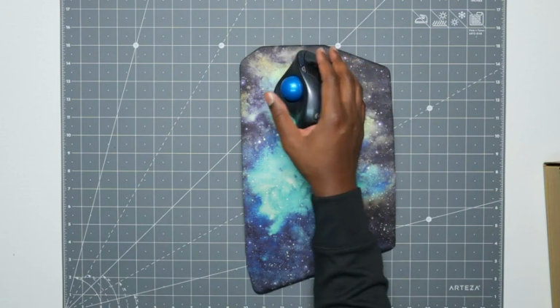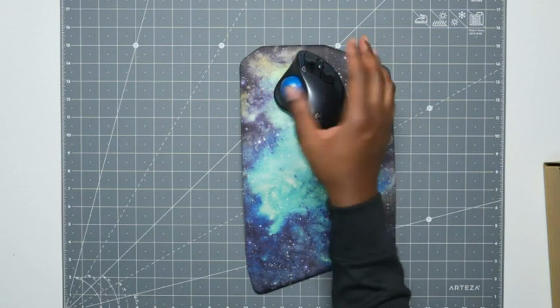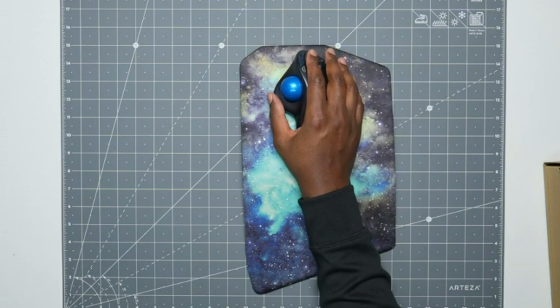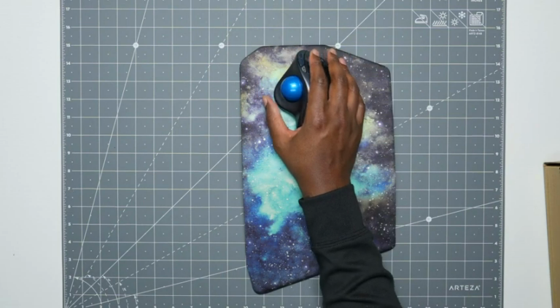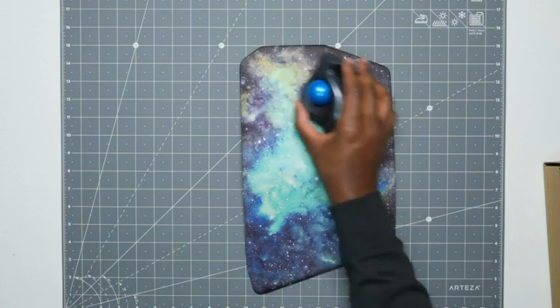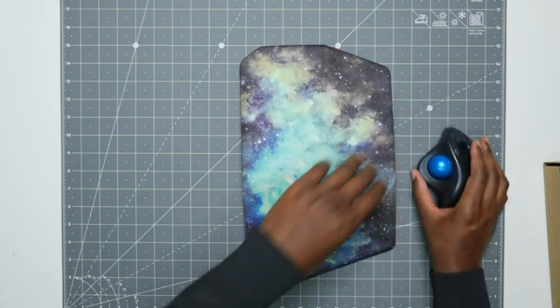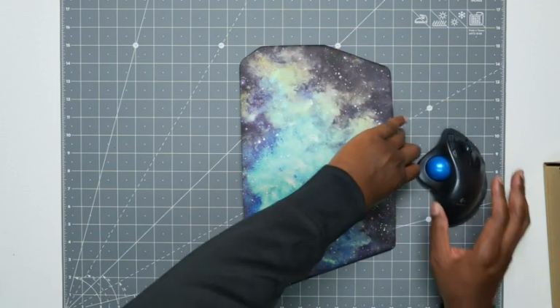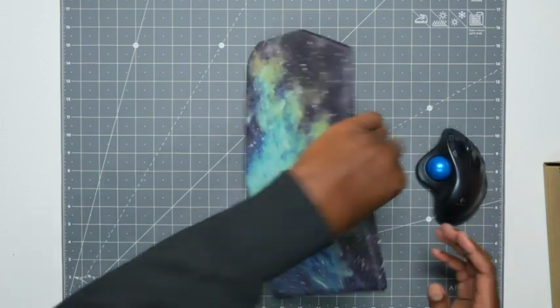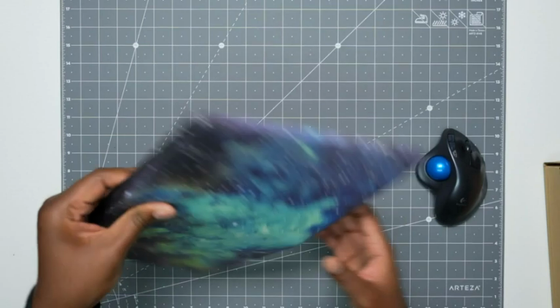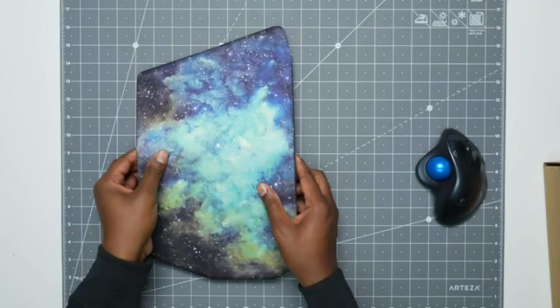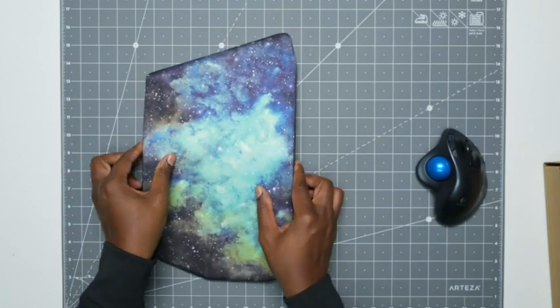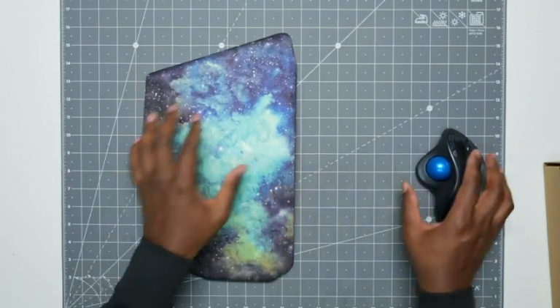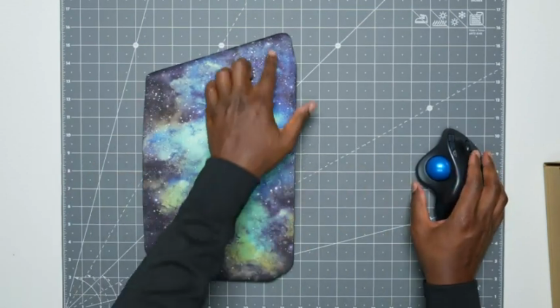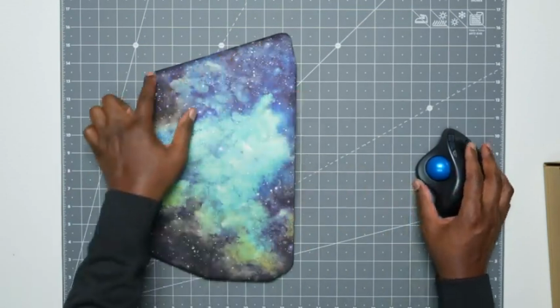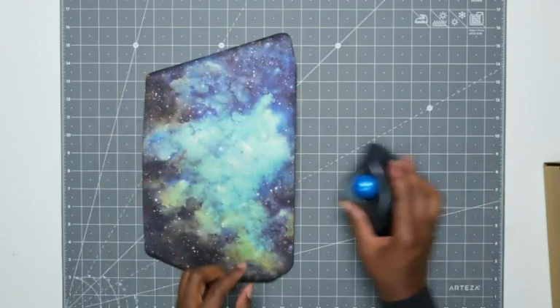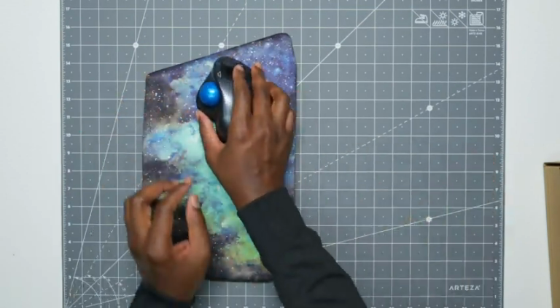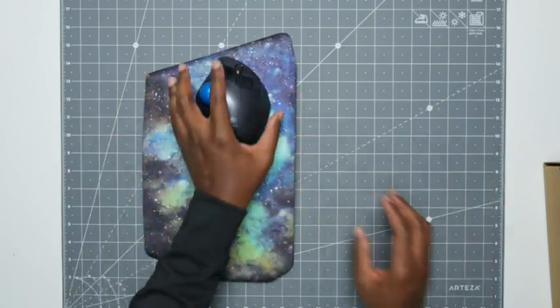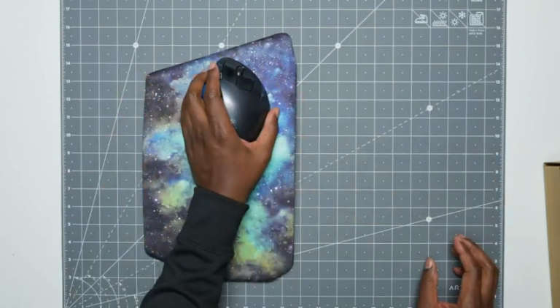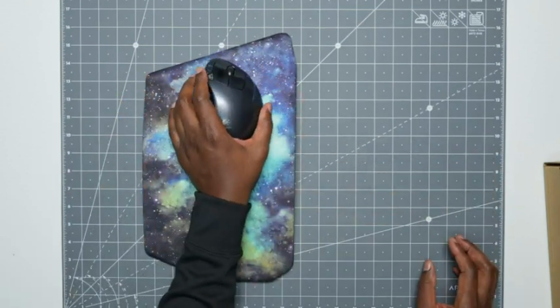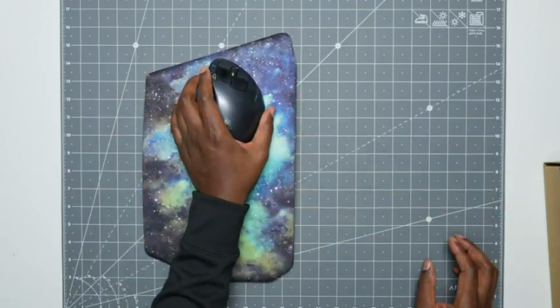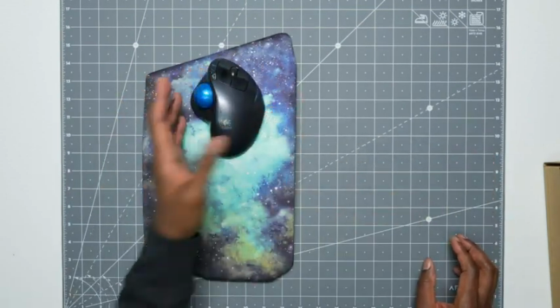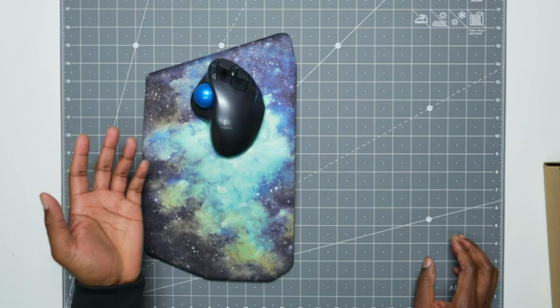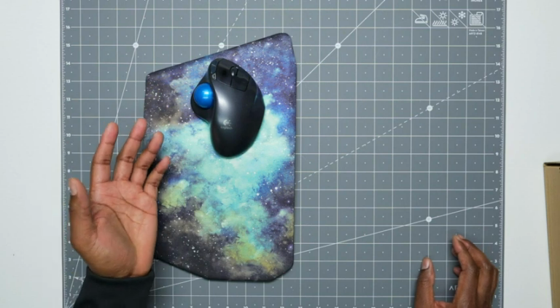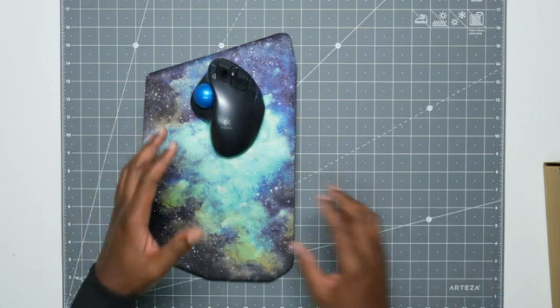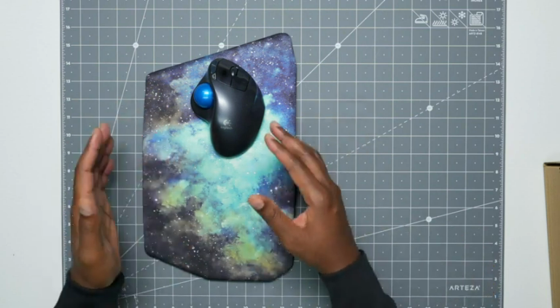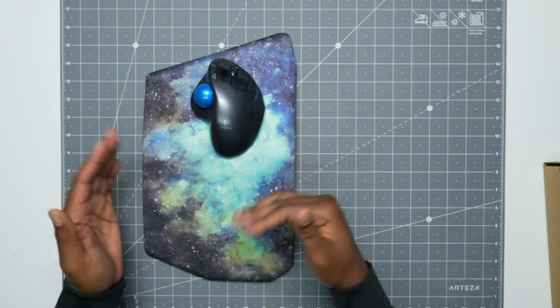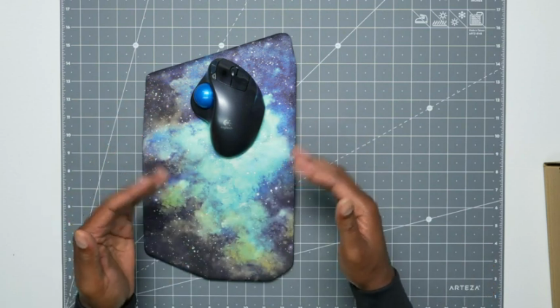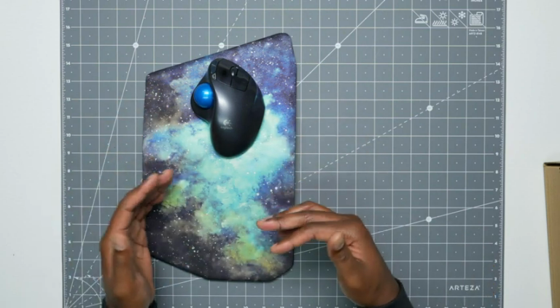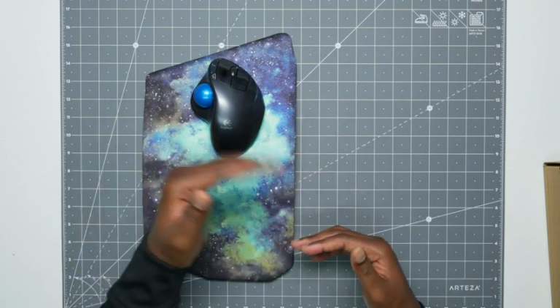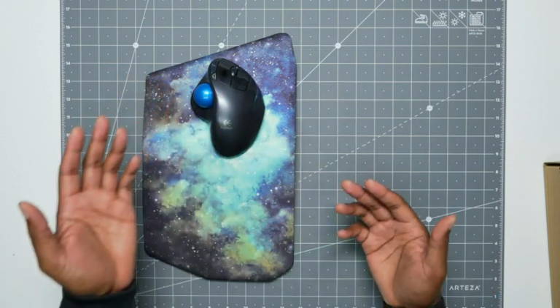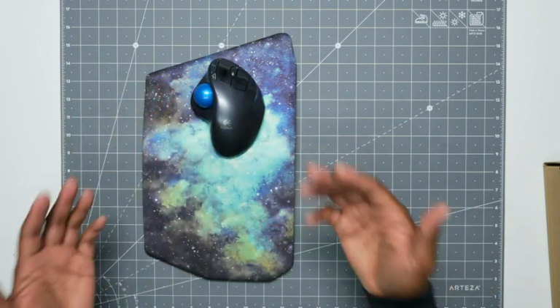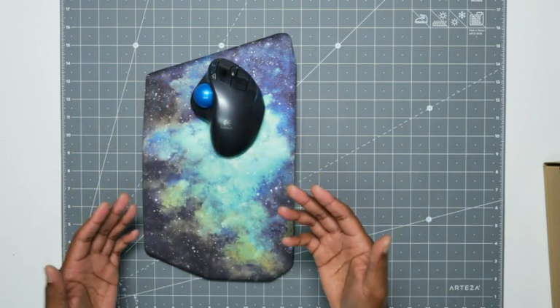Now this is the right-handed position. They suggest it, but it's not mandatory. You can flip it around with the slant up top and then you can use it left-handed. But that's totally up to you — whatever is comfortable. This was just a suggested position.